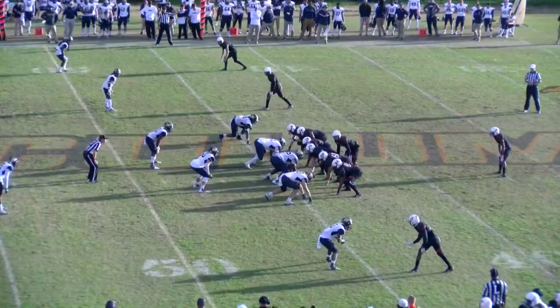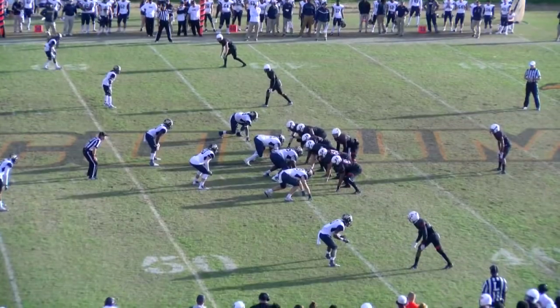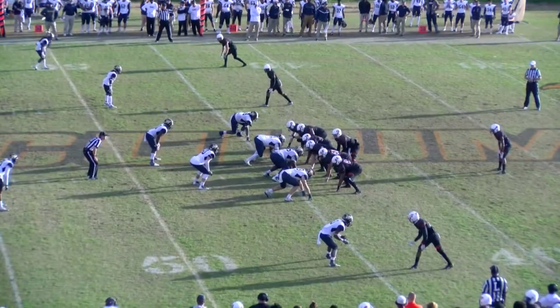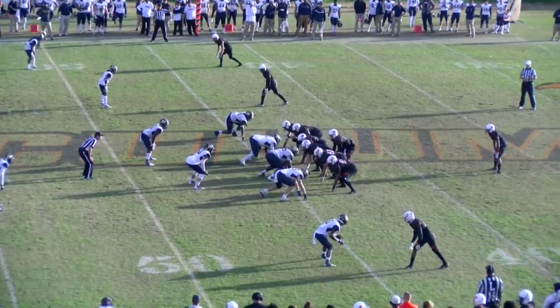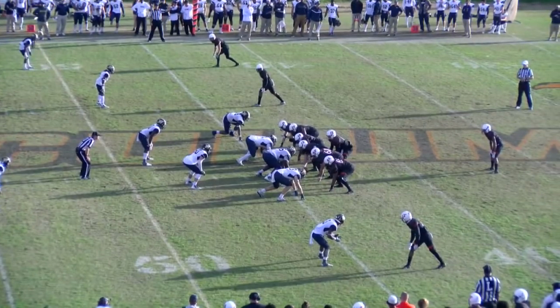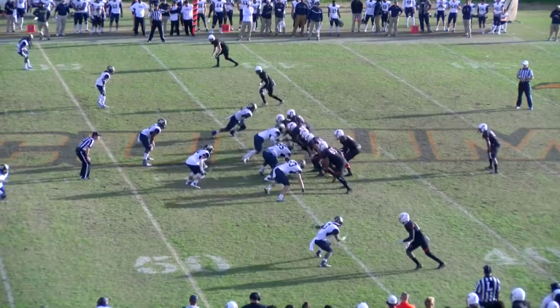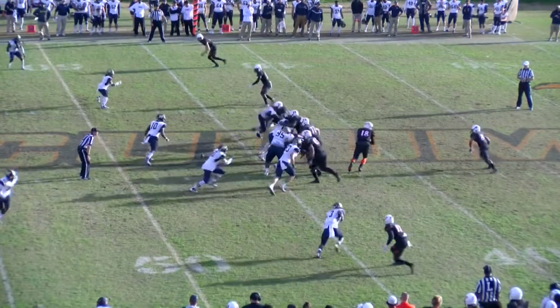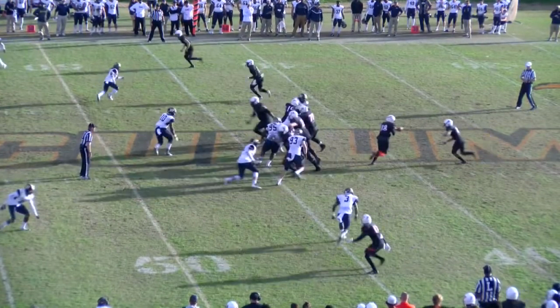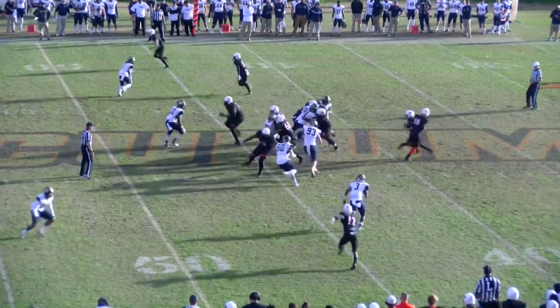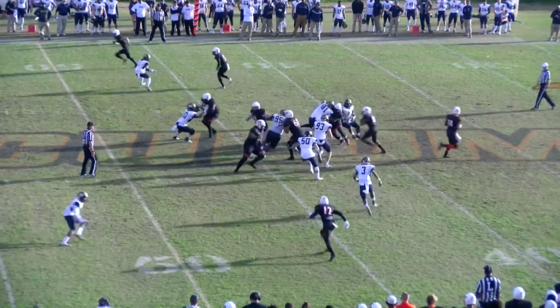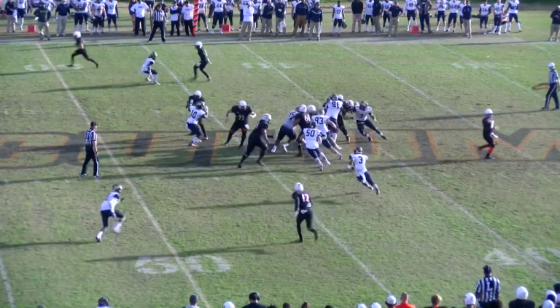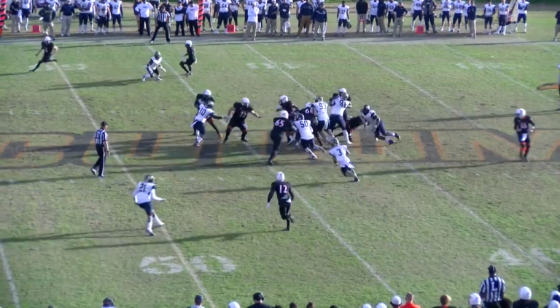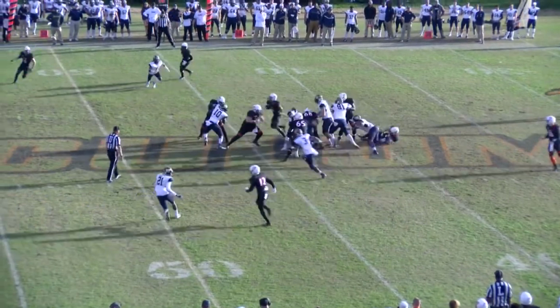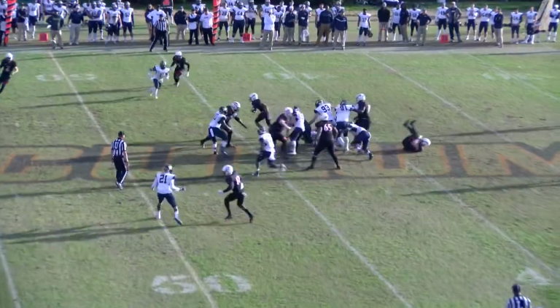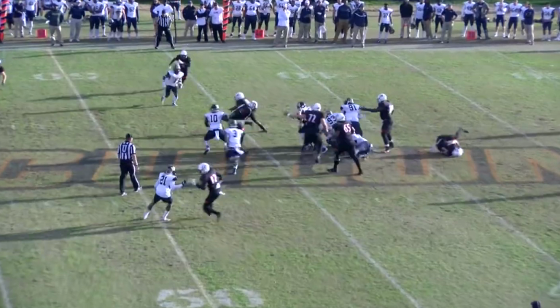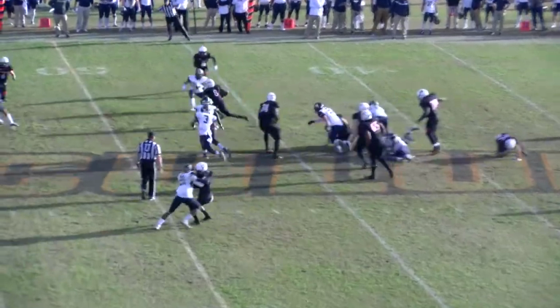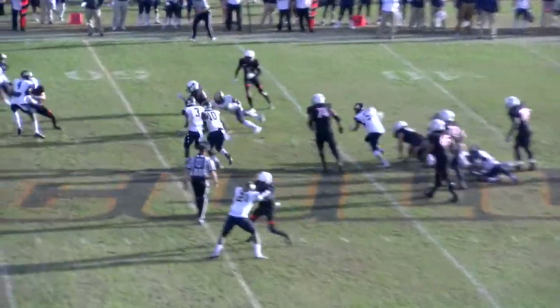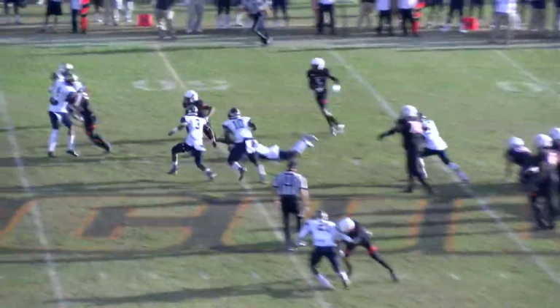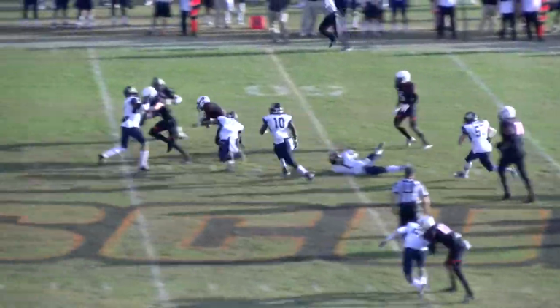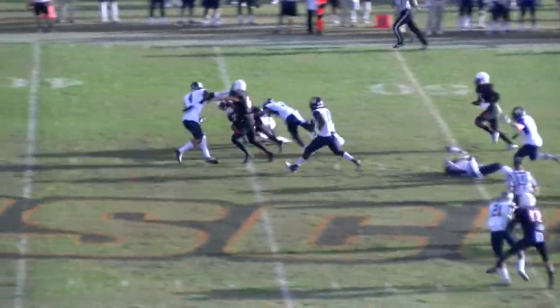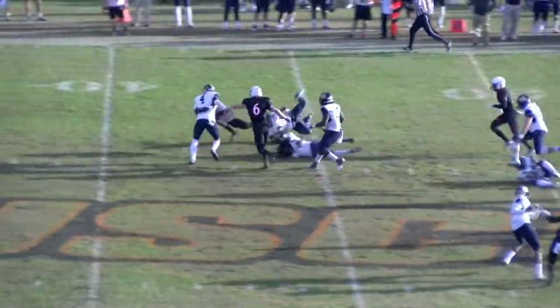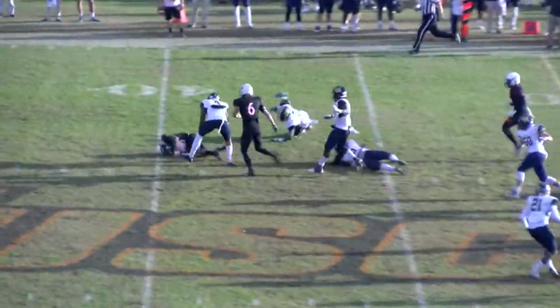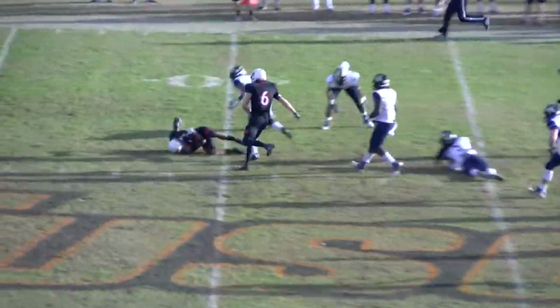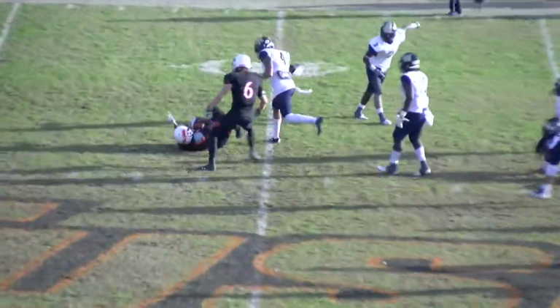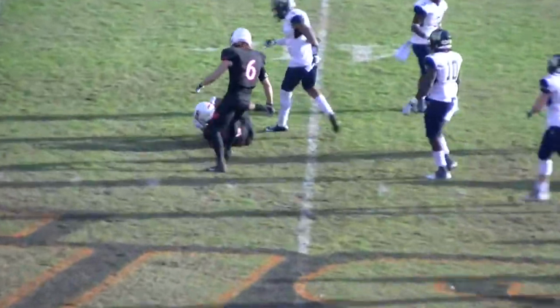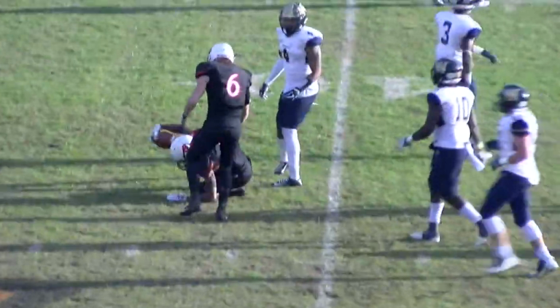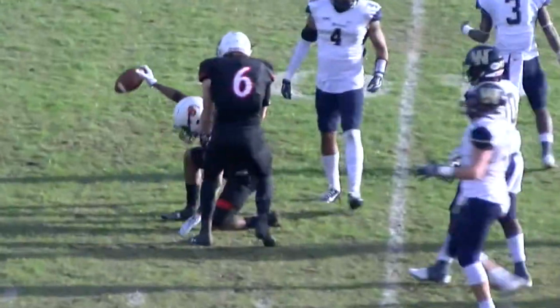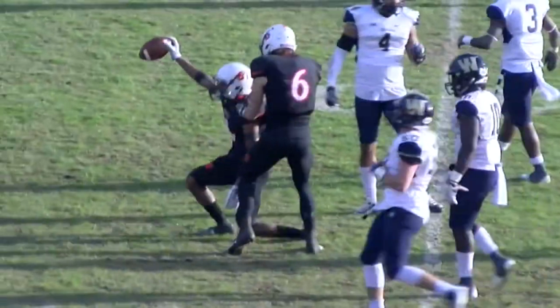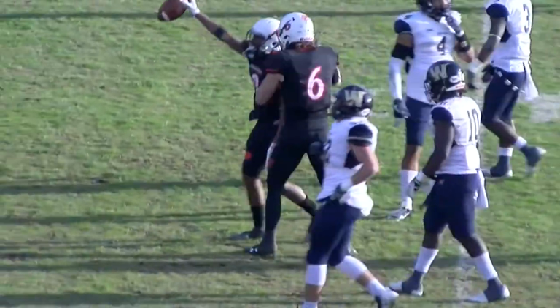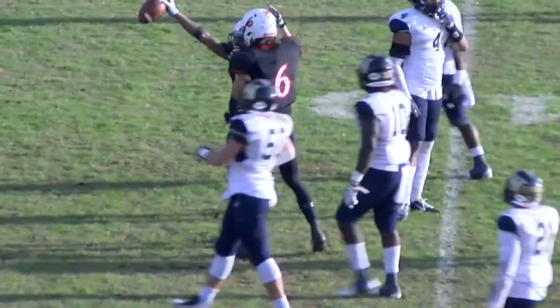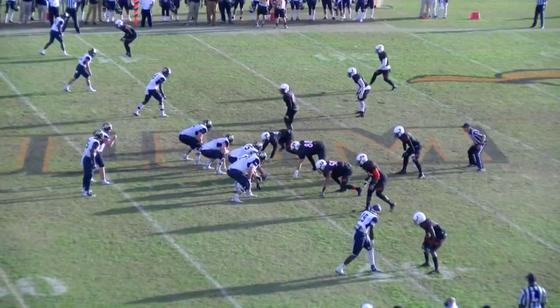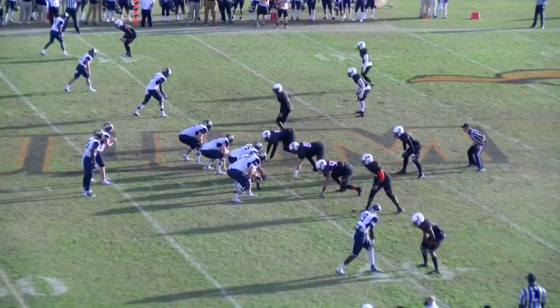The Pioneer defense with the second turnover of the game. Tommy Brown just needs to break a tackle — does. 40, 50, down to the 40 of Wingate.